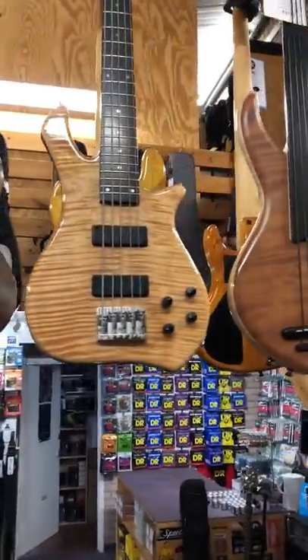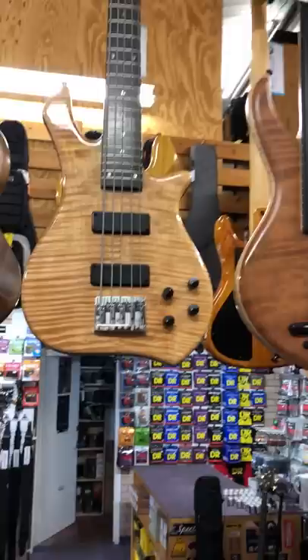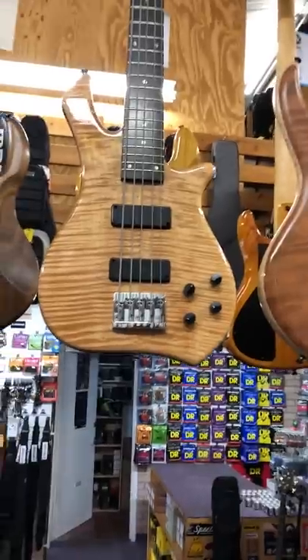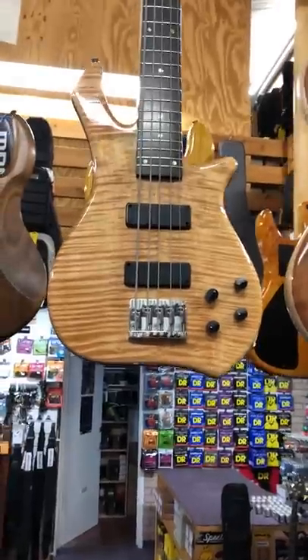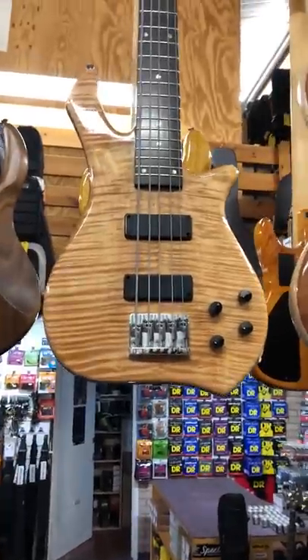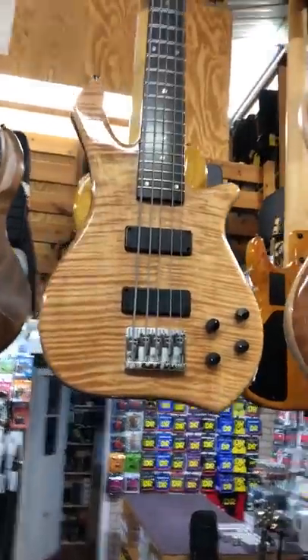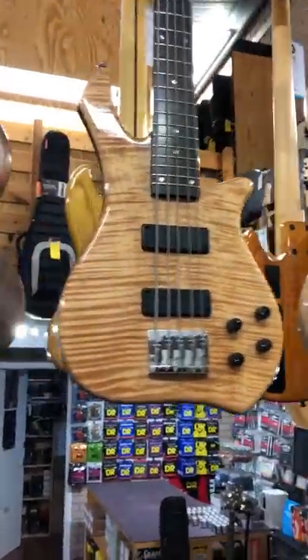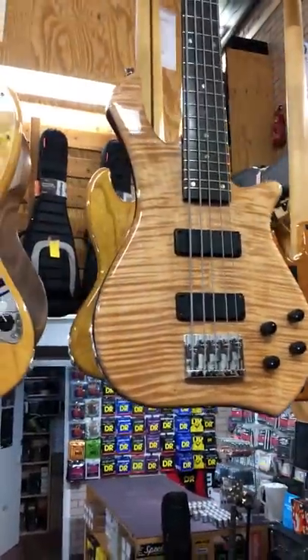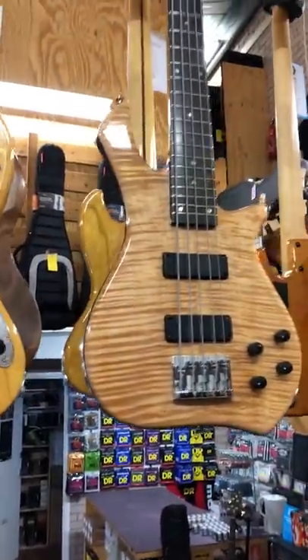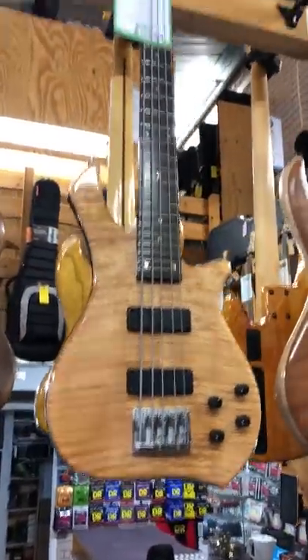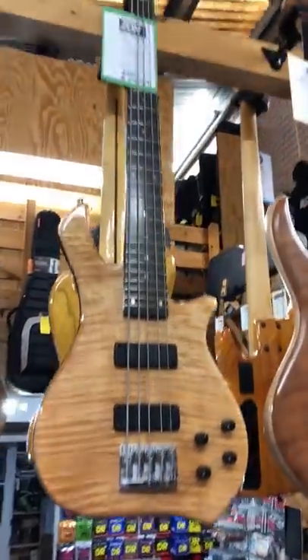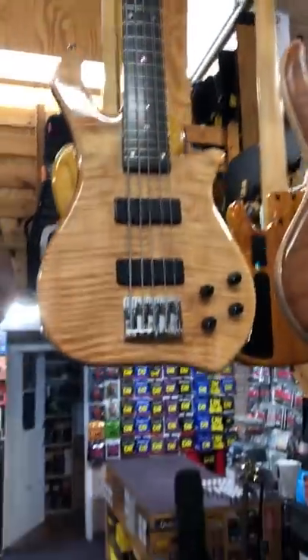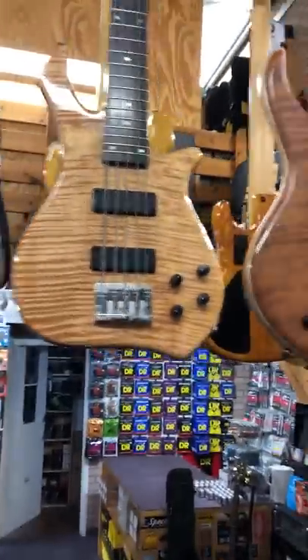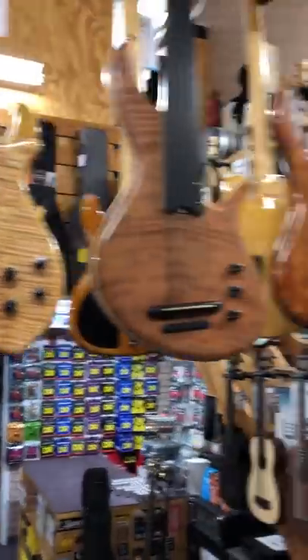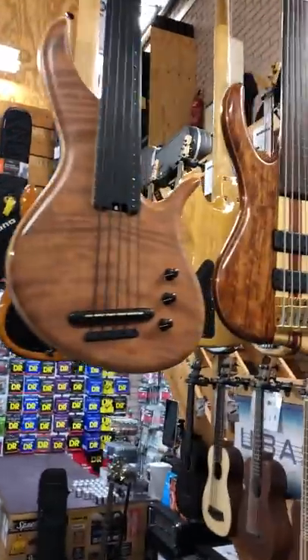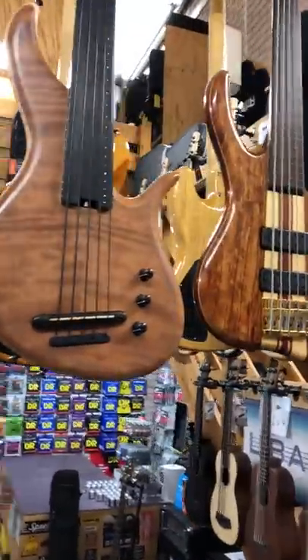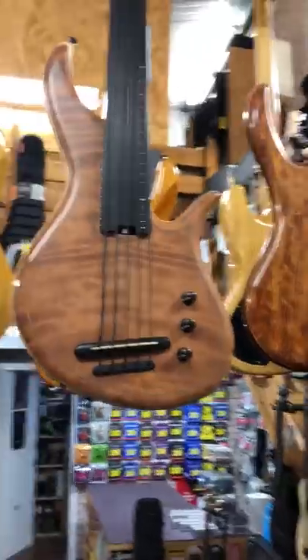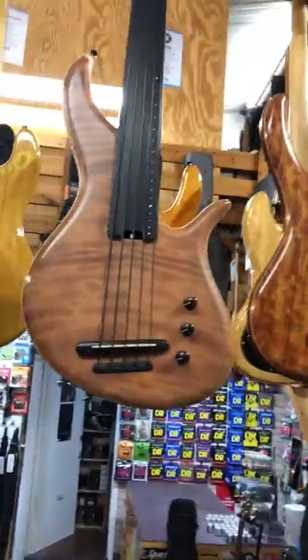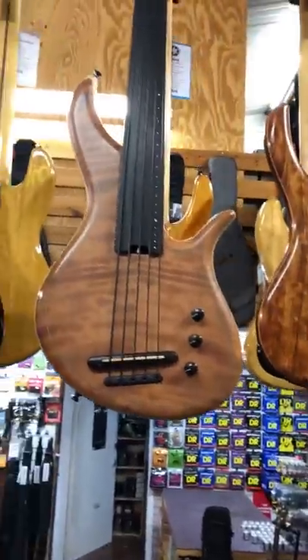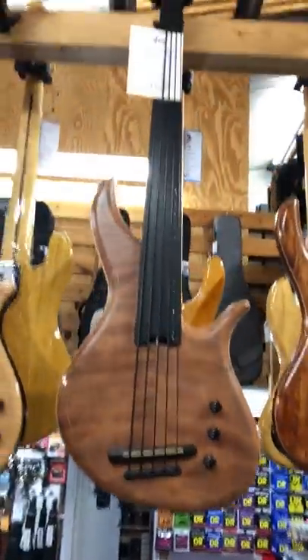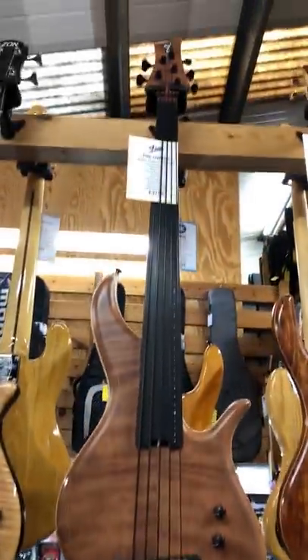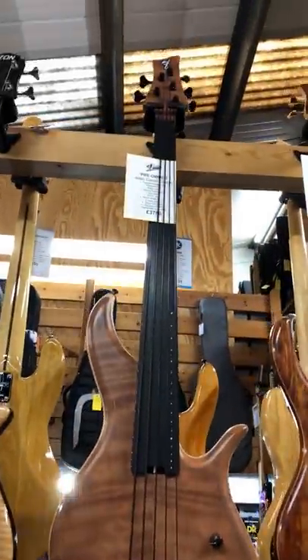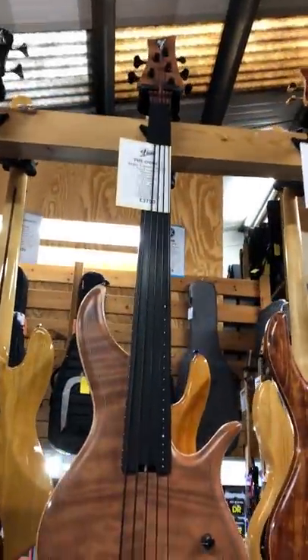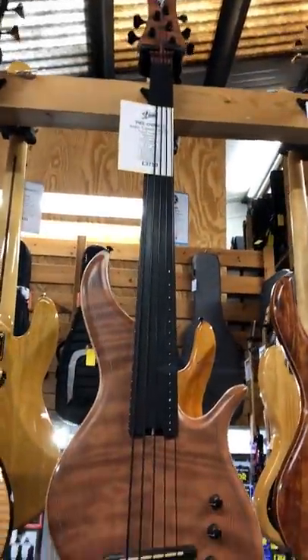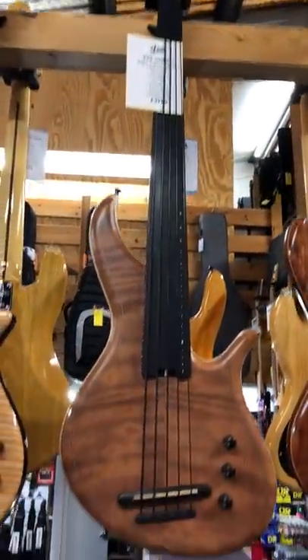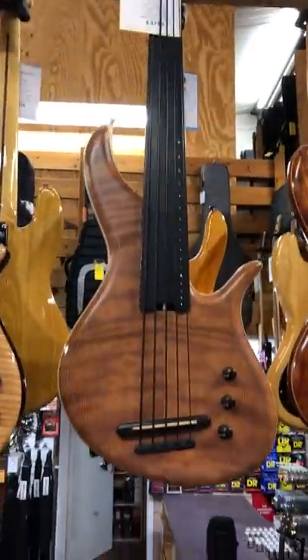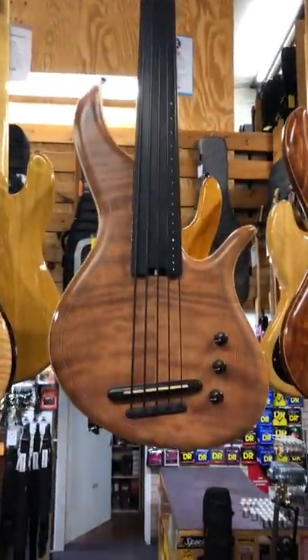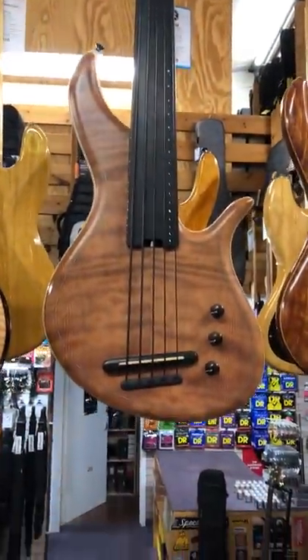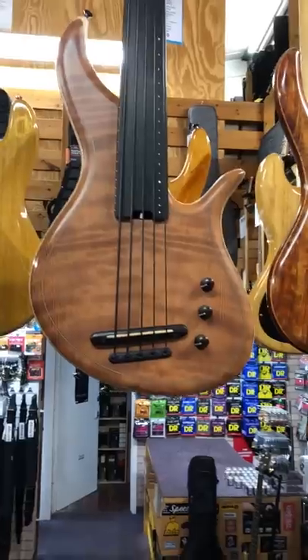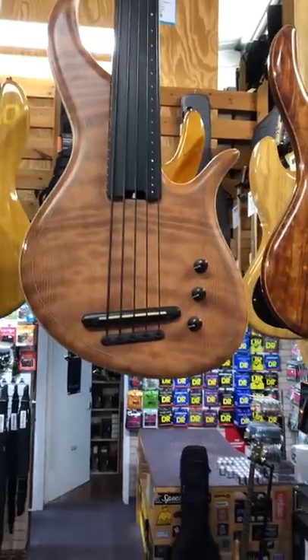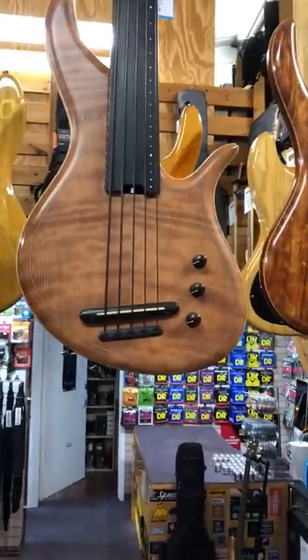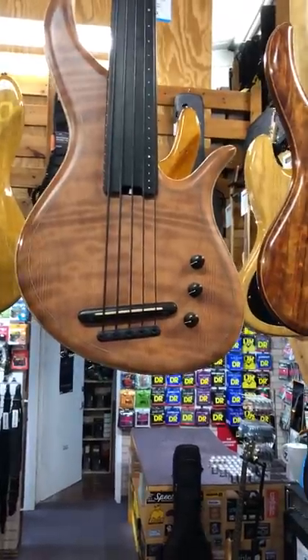A Zon, which is a crazy bass — beautiful, slim, fast neck, very light, very responsive. Here's a beautiful F-Bass Alain Caron bass with a flamed redwood top.